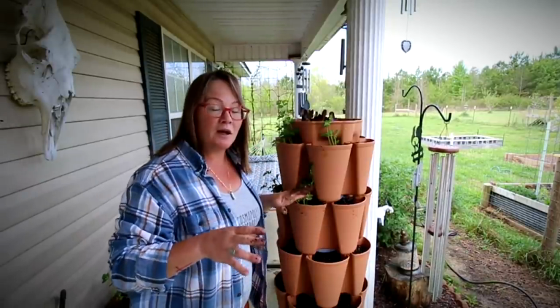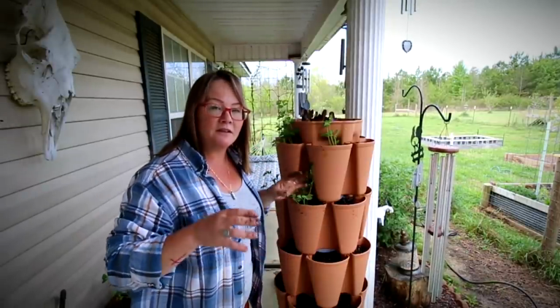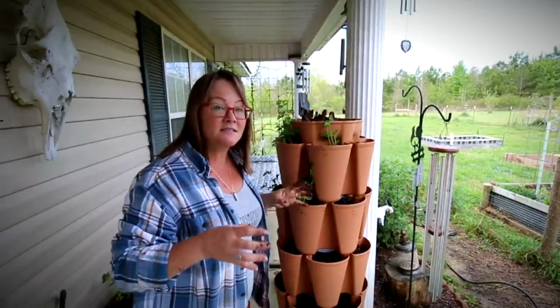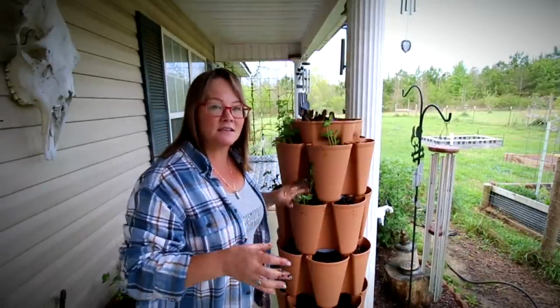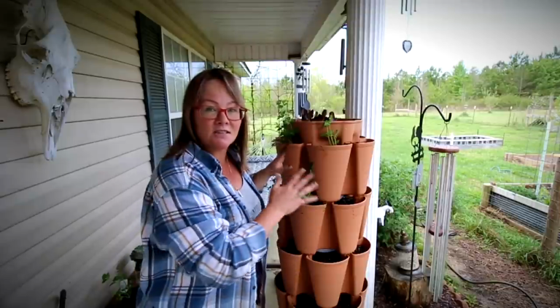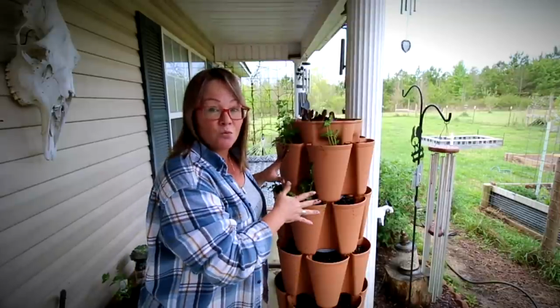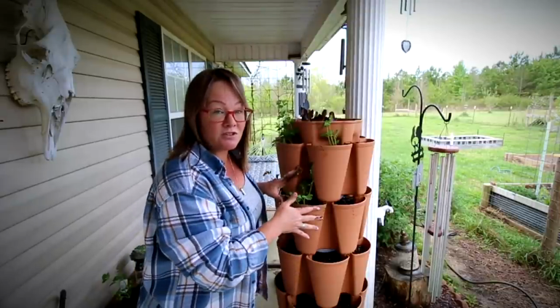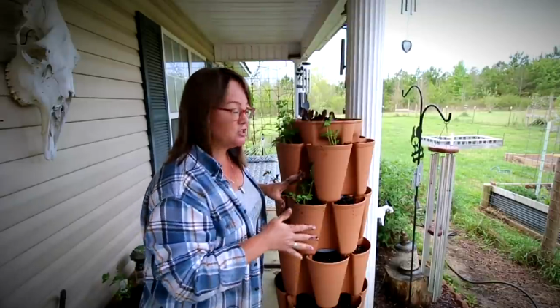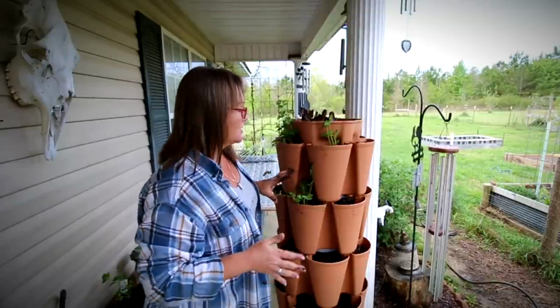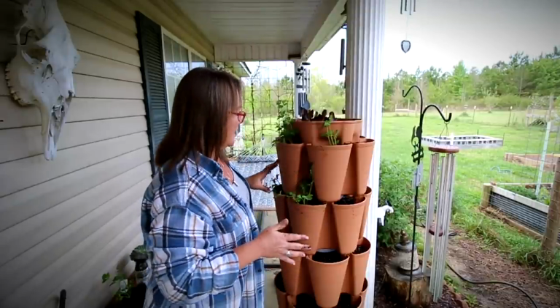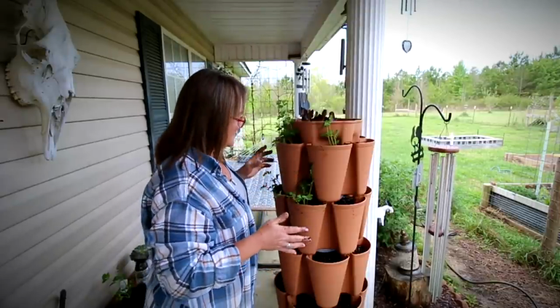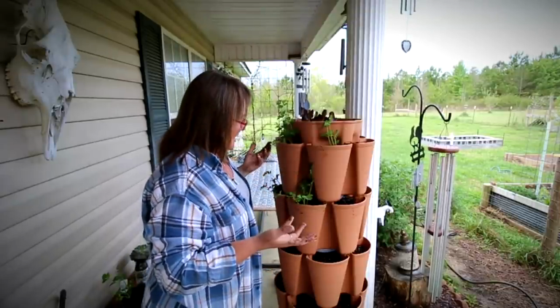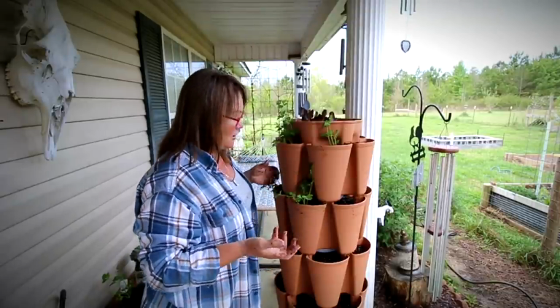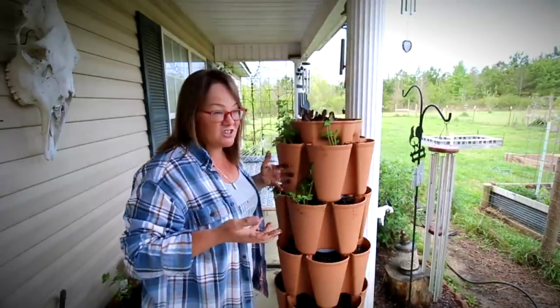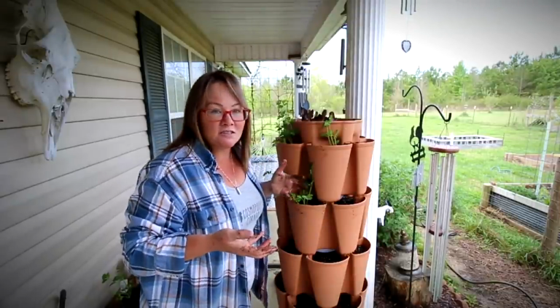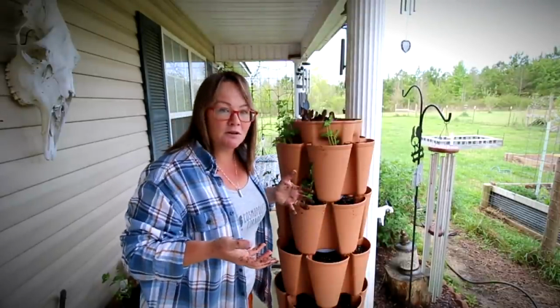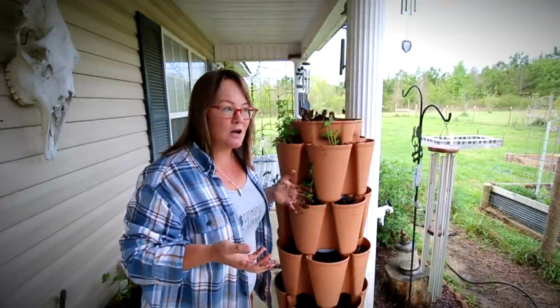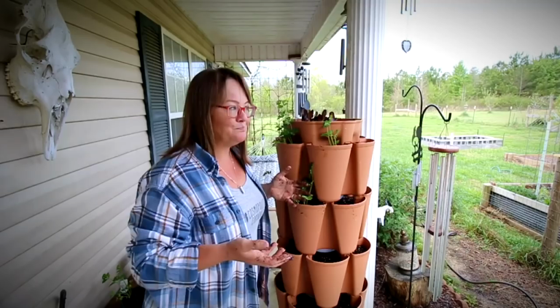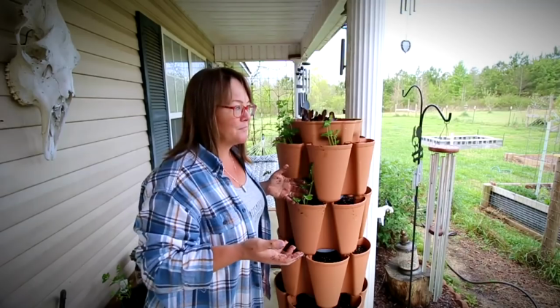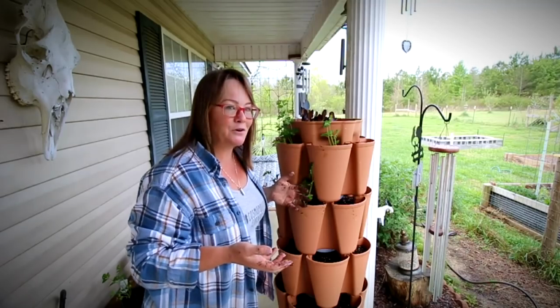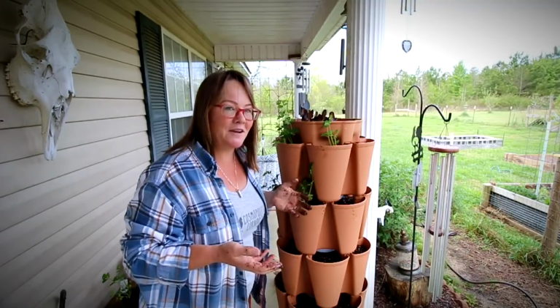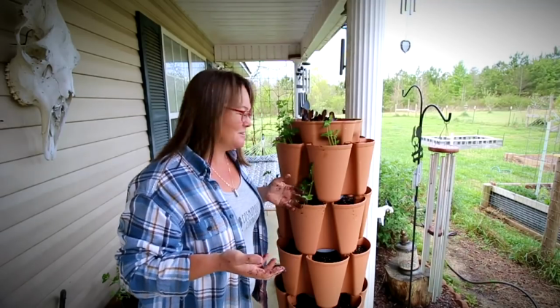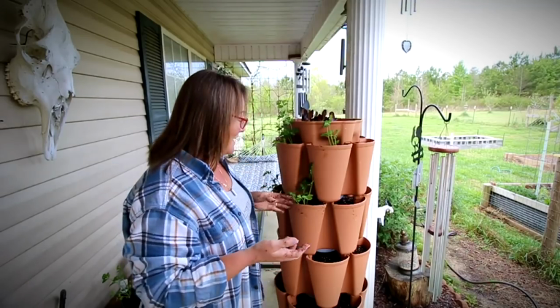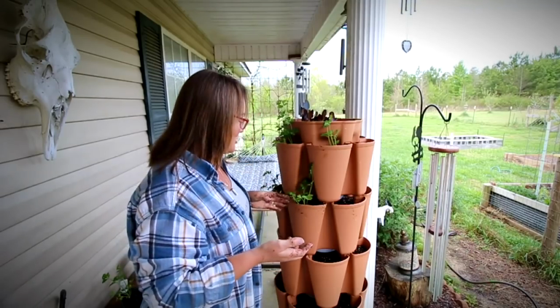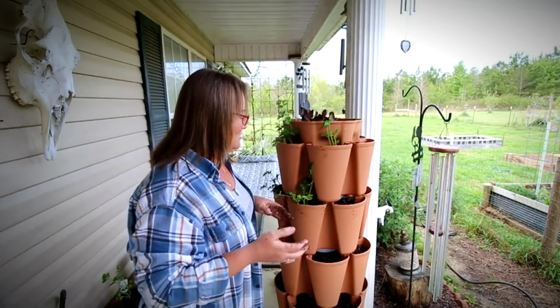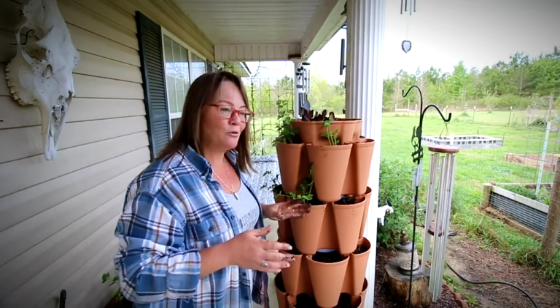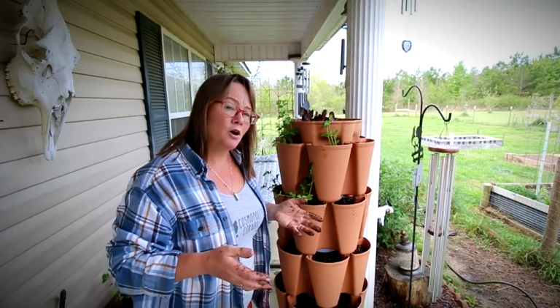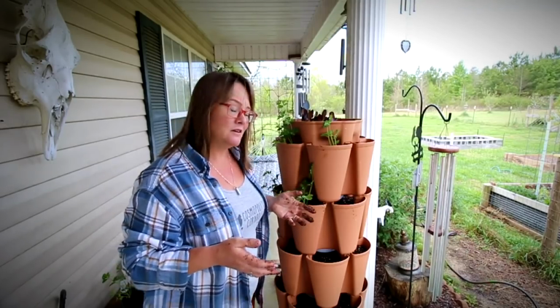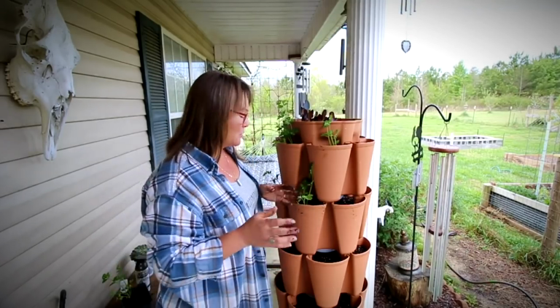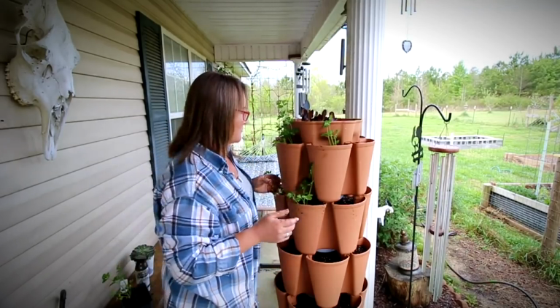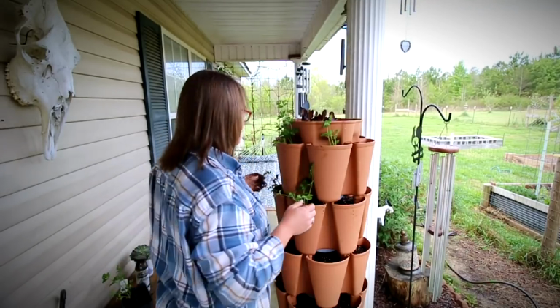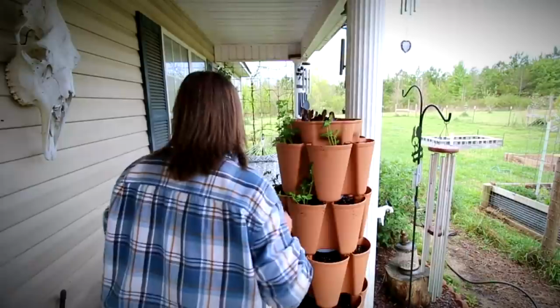People have fantastic success with these Green Stalks. I think I just didn't spend enough time figuring it out last year, so hopefully it works better for me this time around.